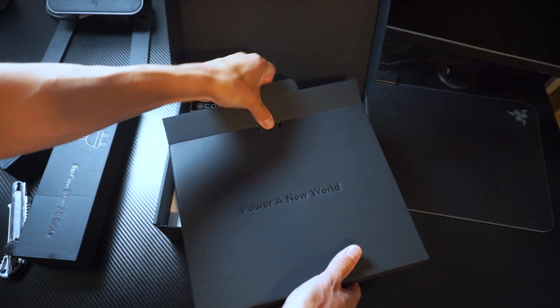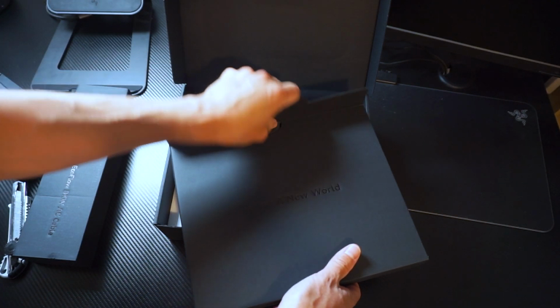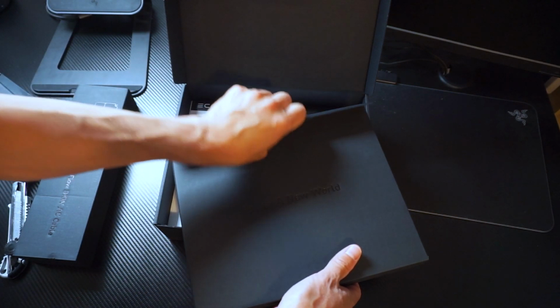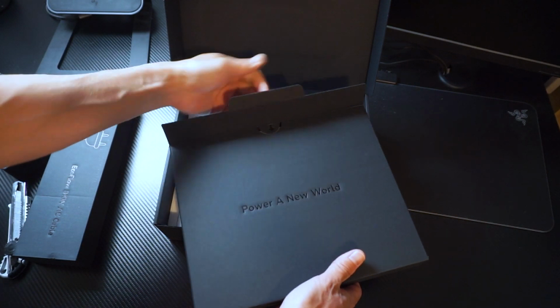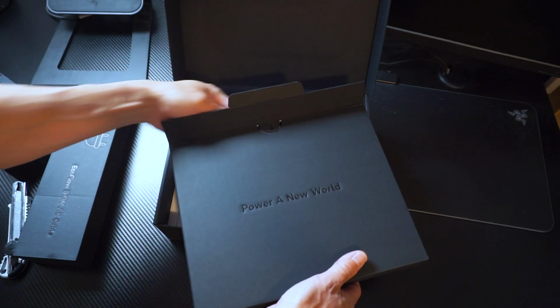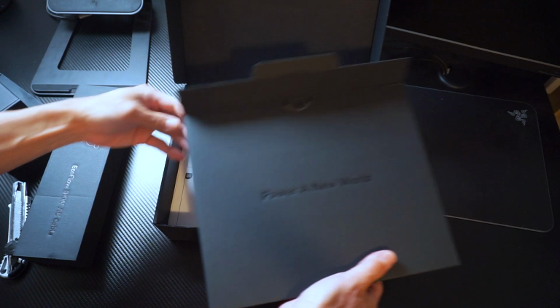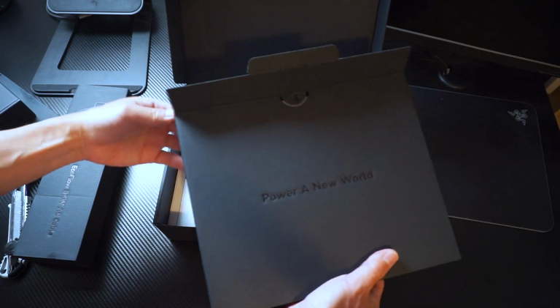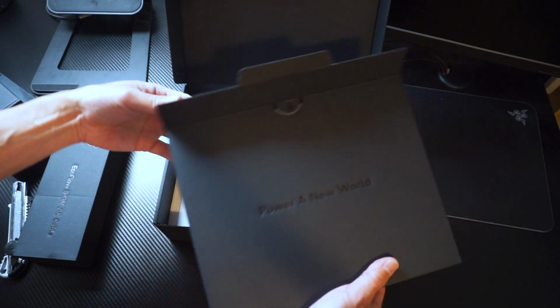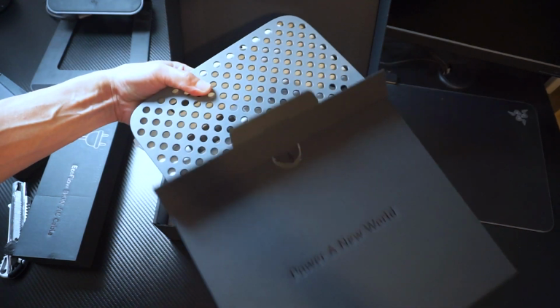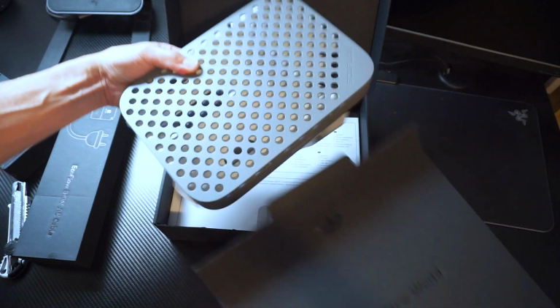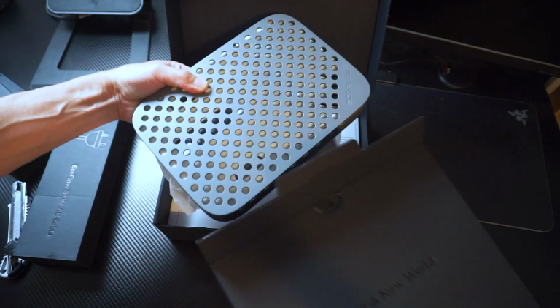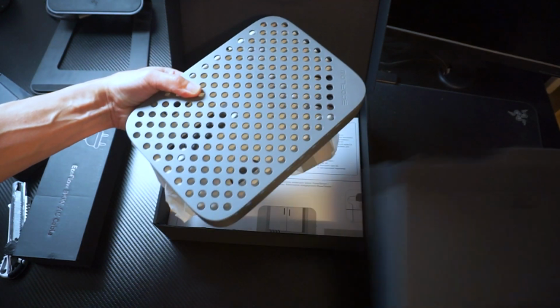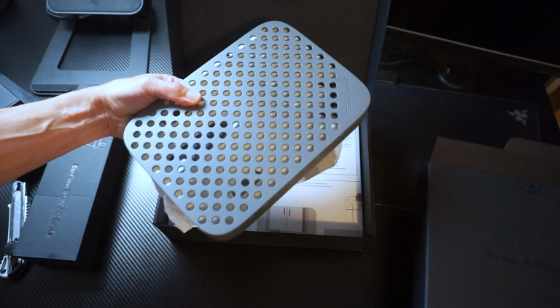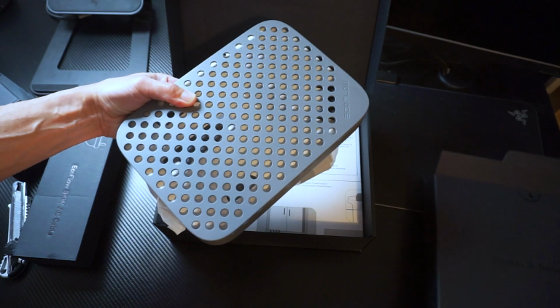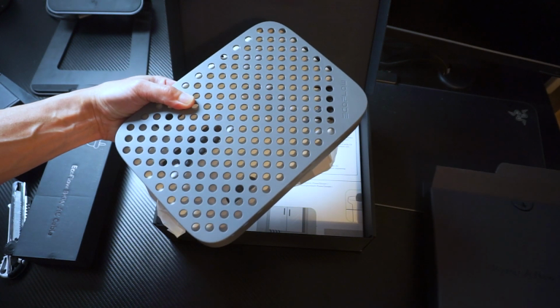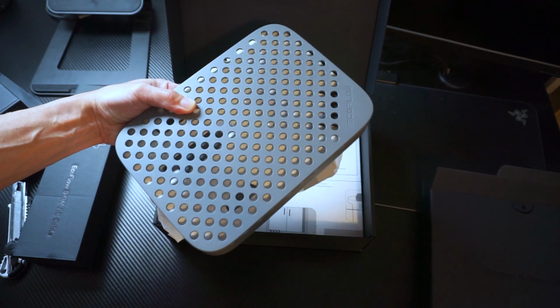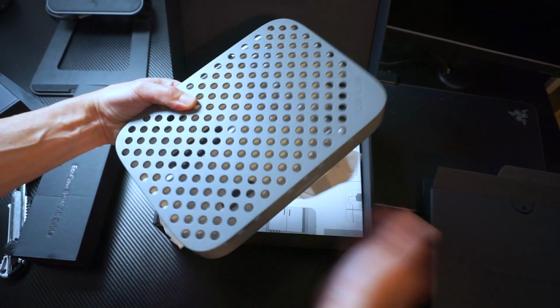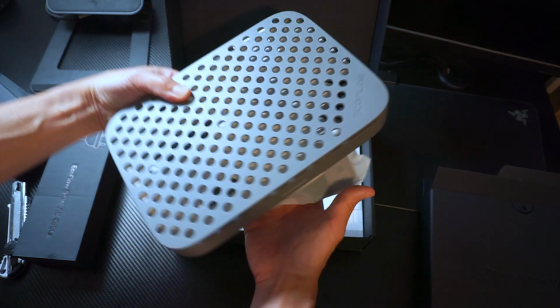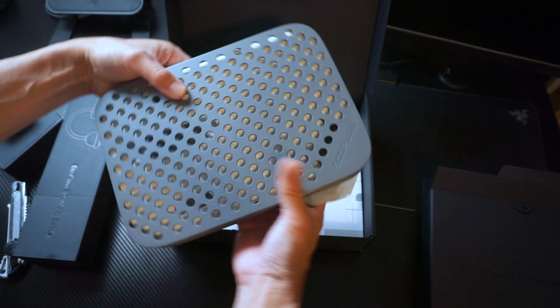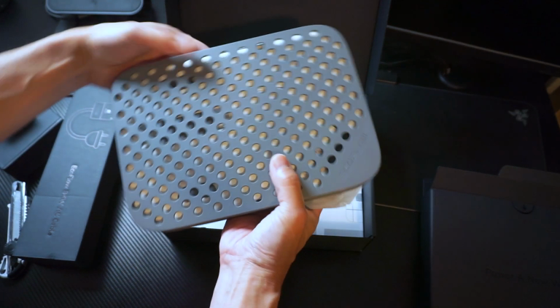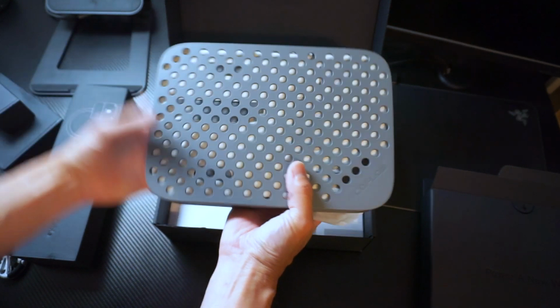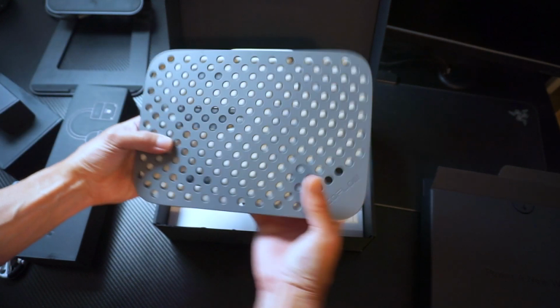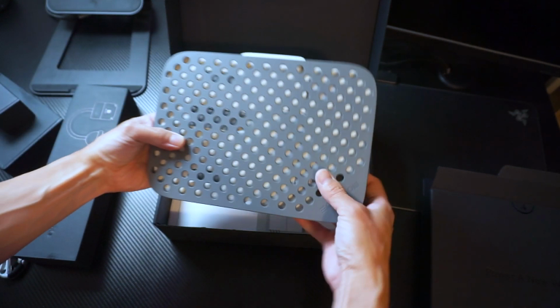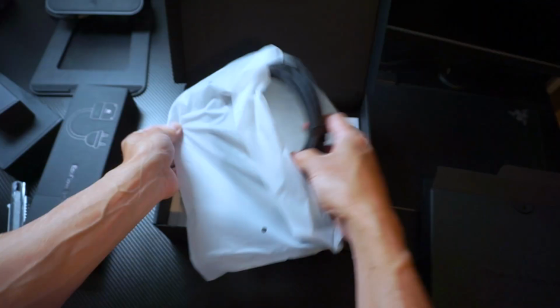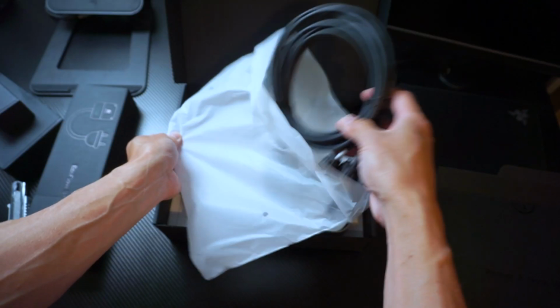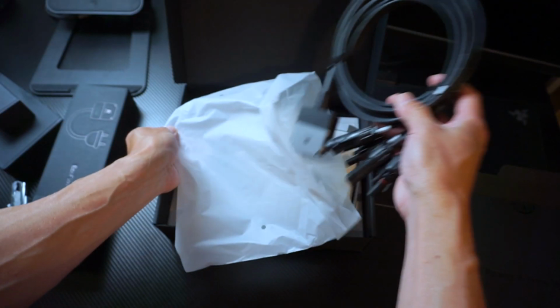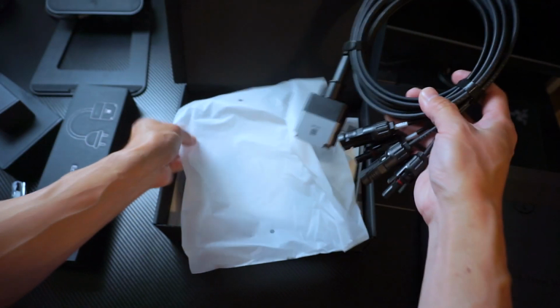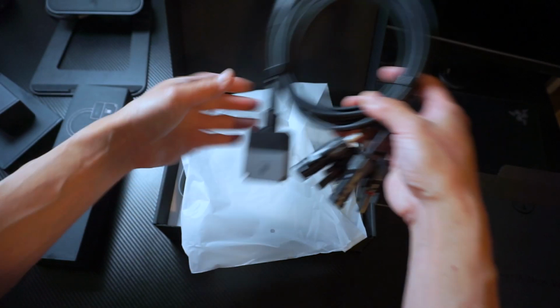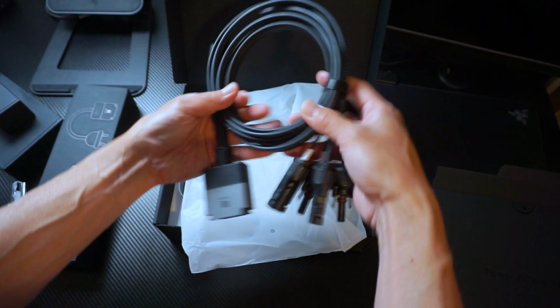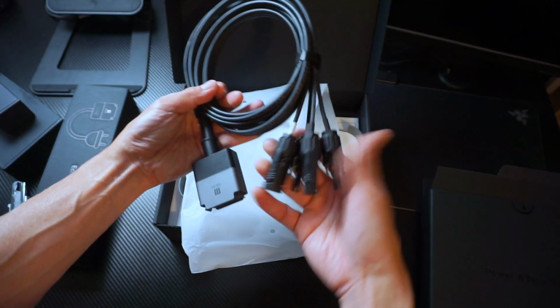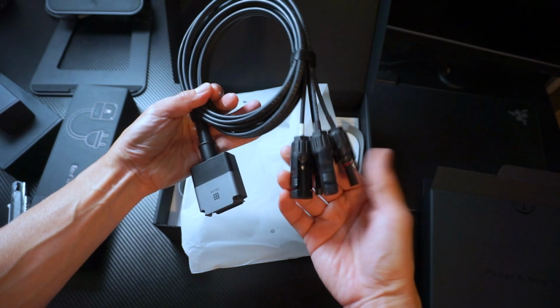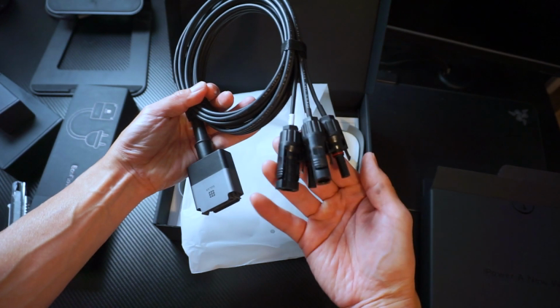It comes with the main charging unit, two types of cables, and a casing for mounting on walls along with other accessories like screws.